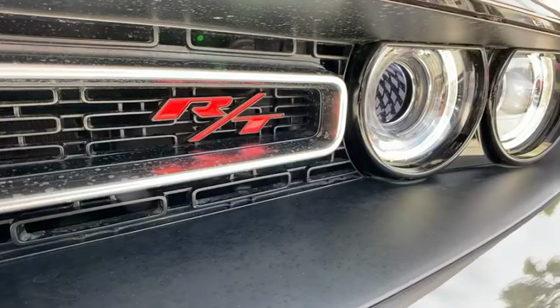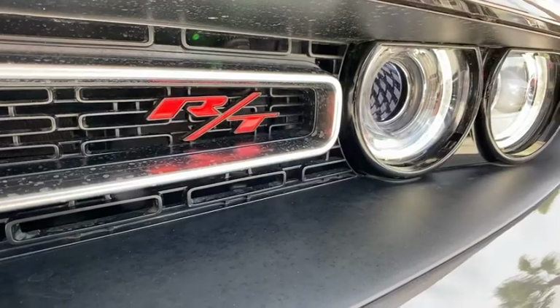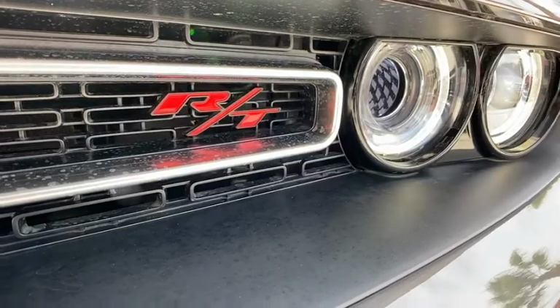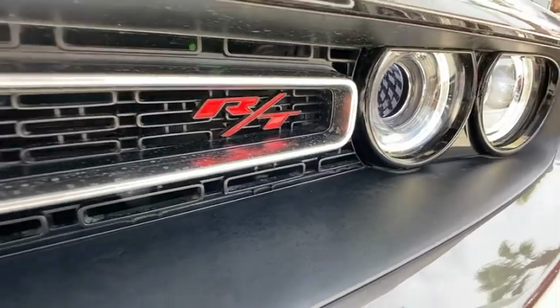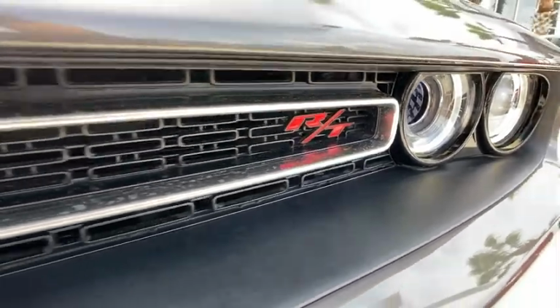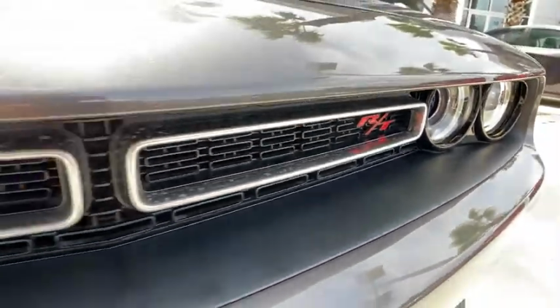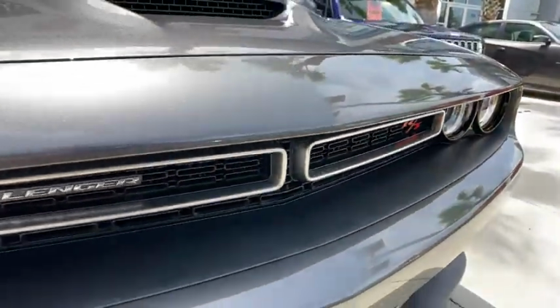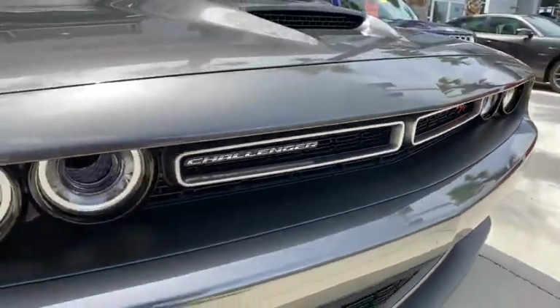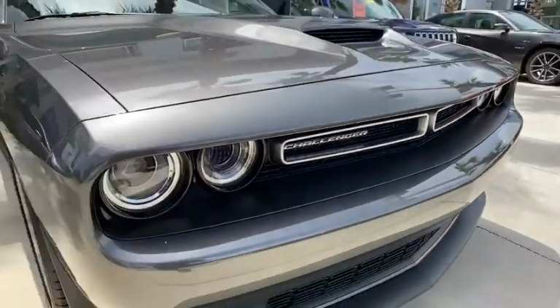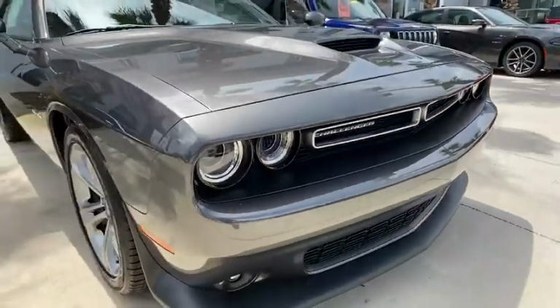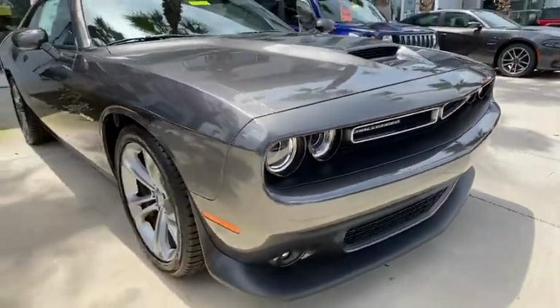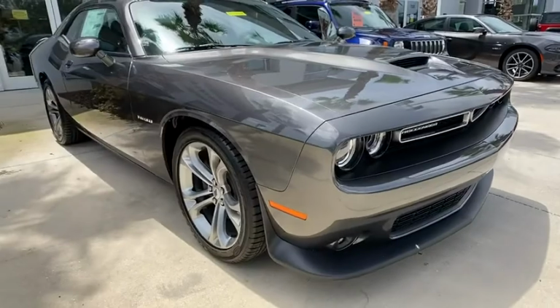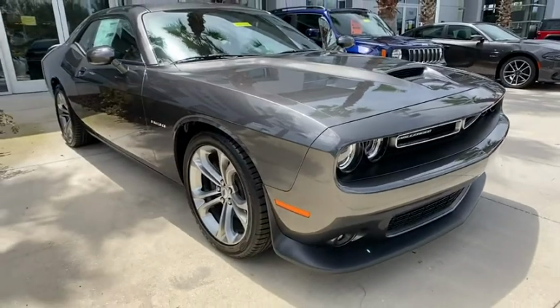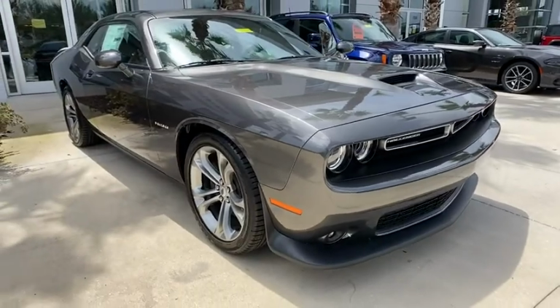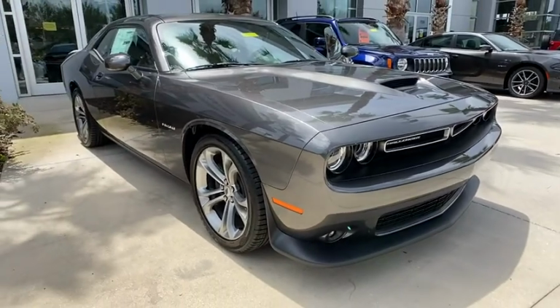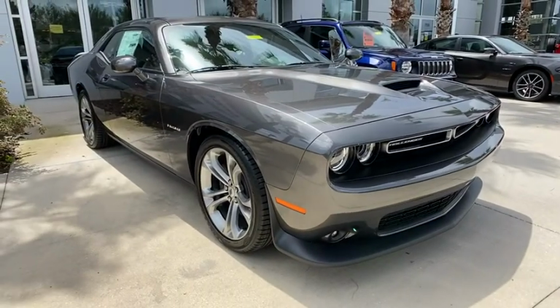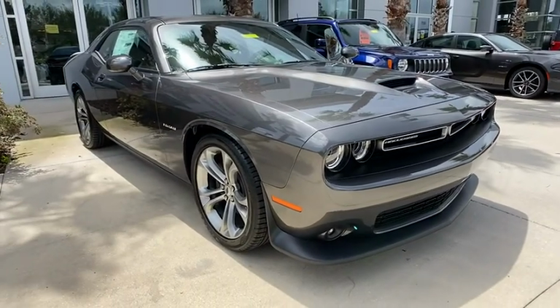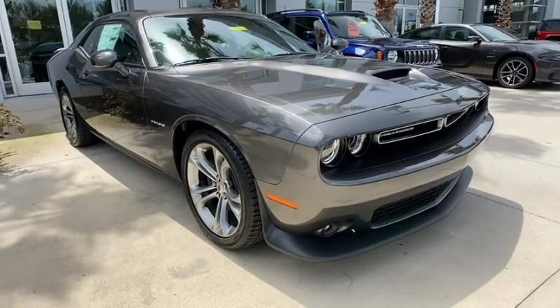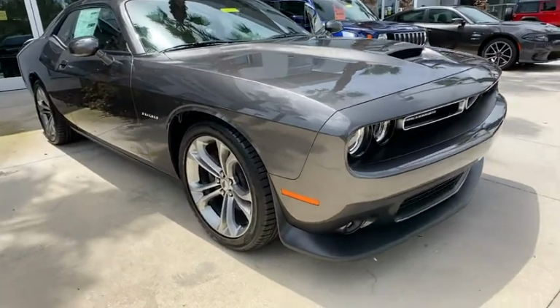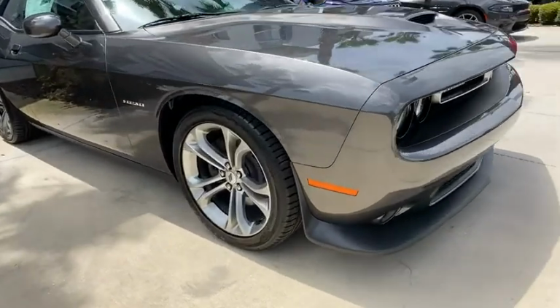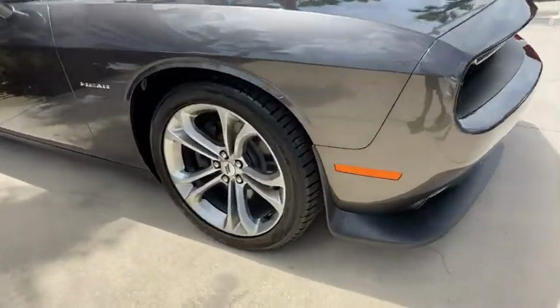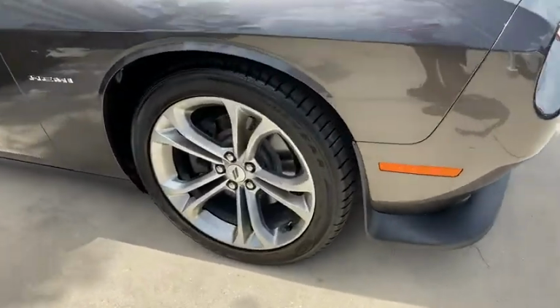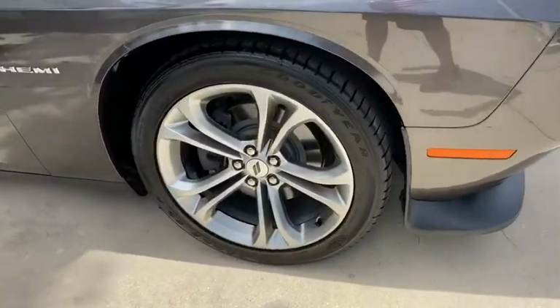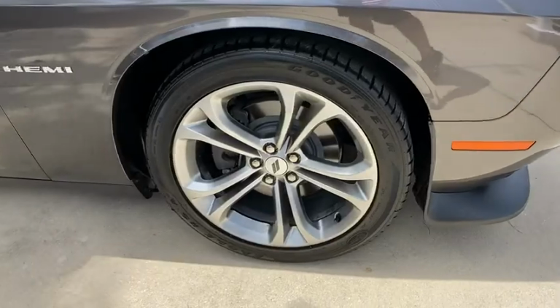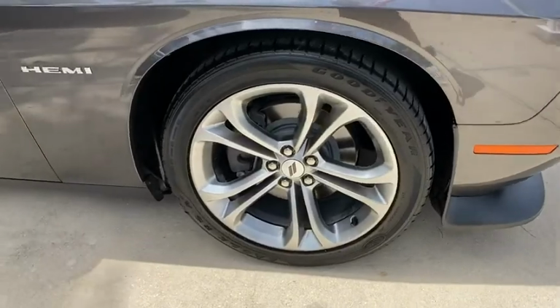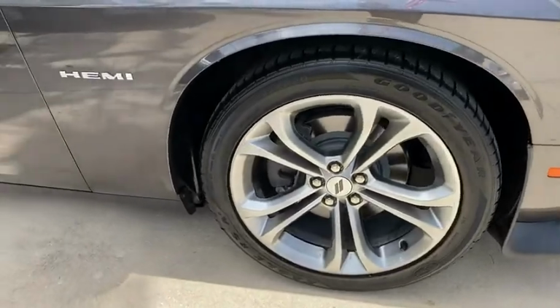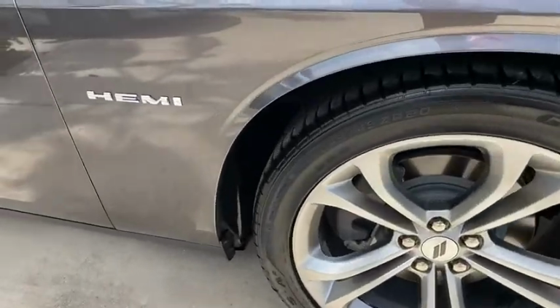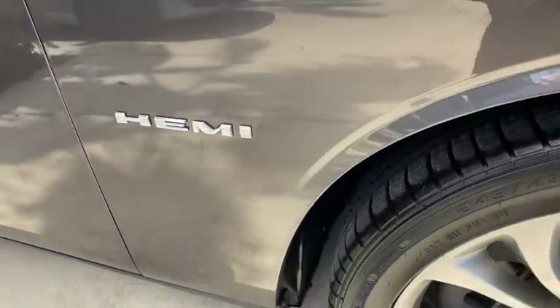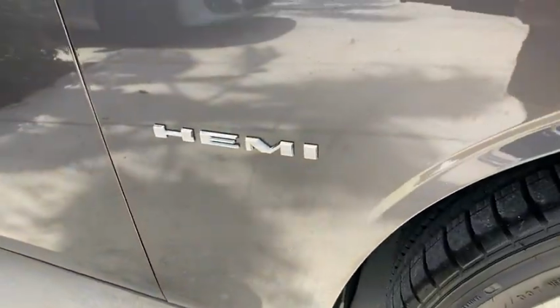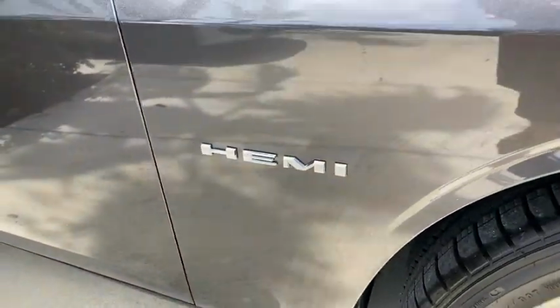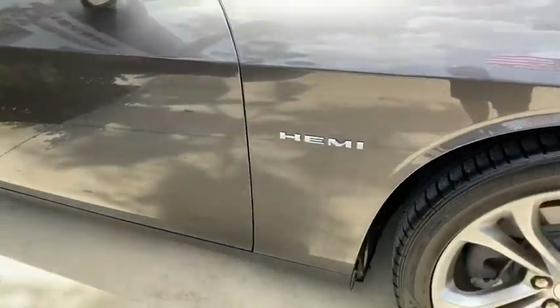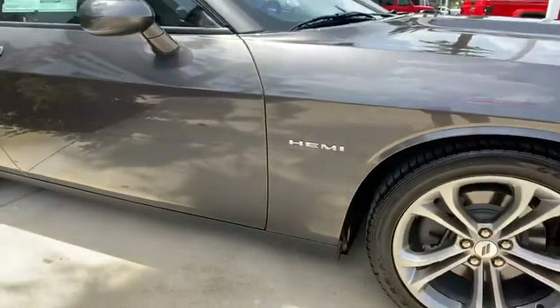Stop by and take a look at the 2020 Dodge Challenger. Rated most appealing mid-sized sport car by J.D. Power & Associates, the Dodge Challenger delivers on style and performance. It's powerful, practical, and efficient.